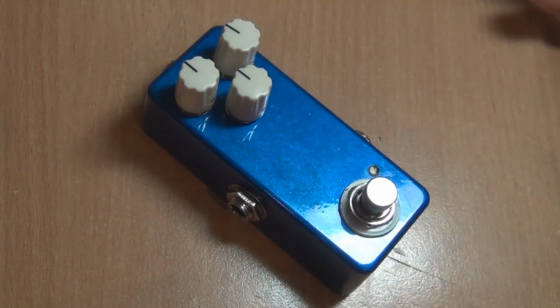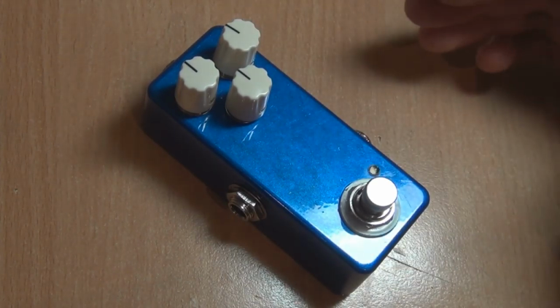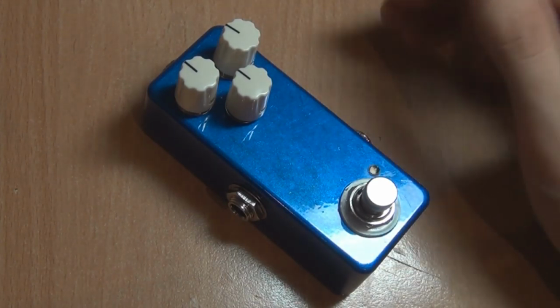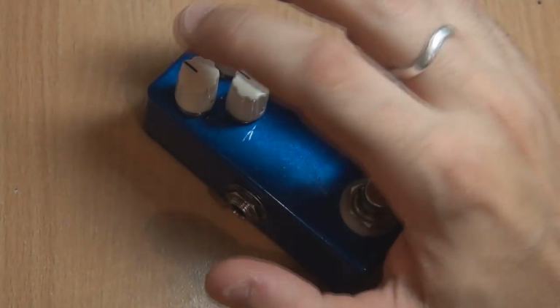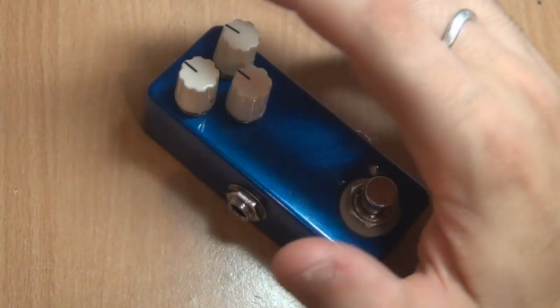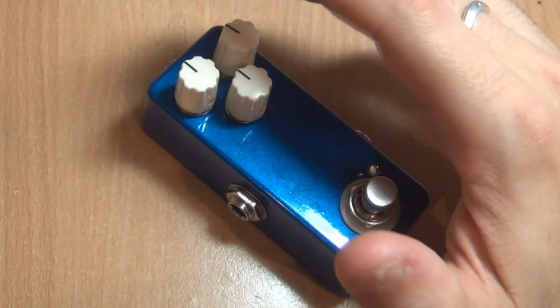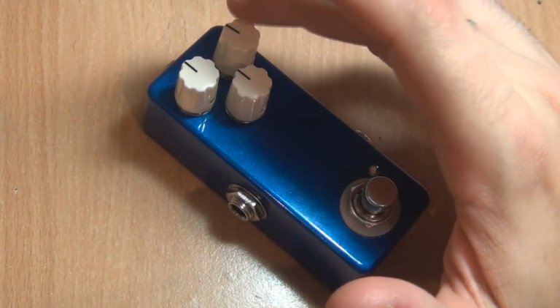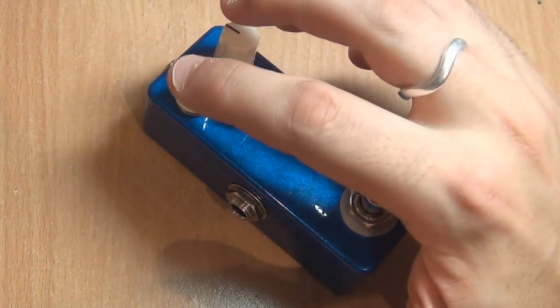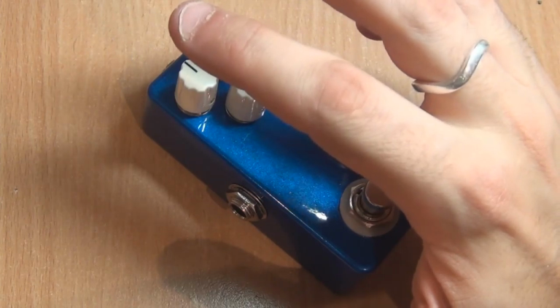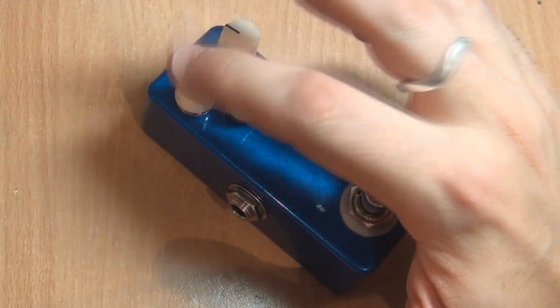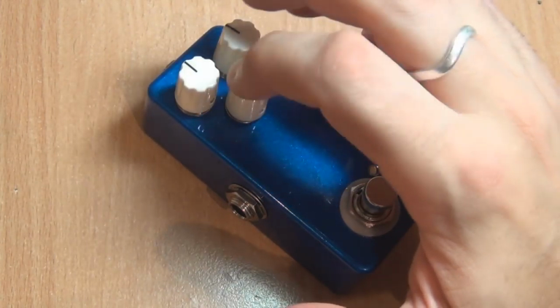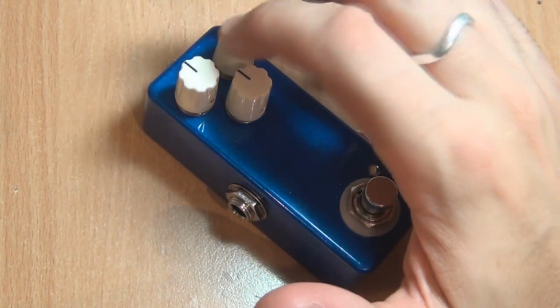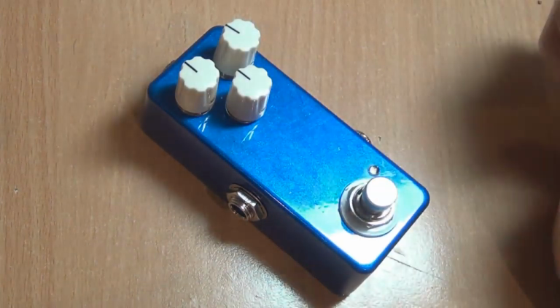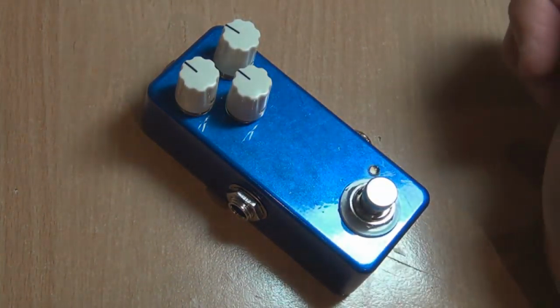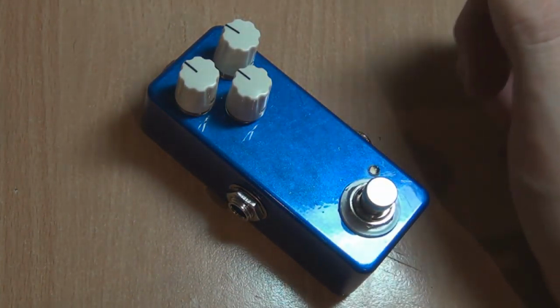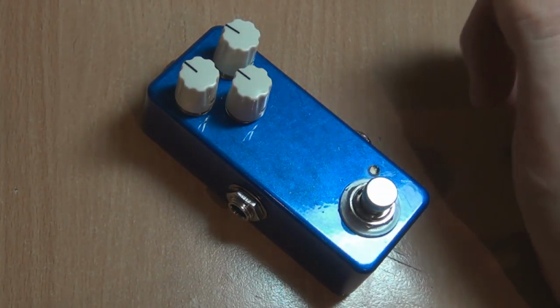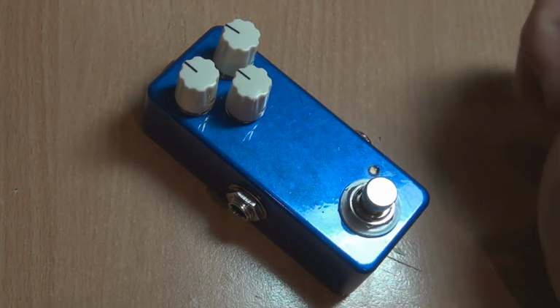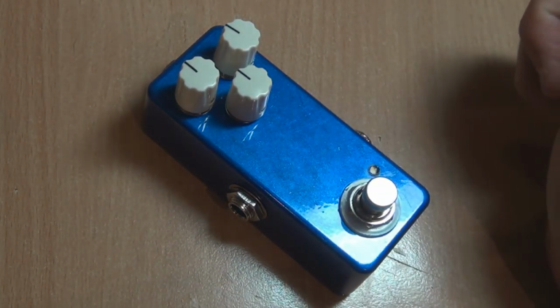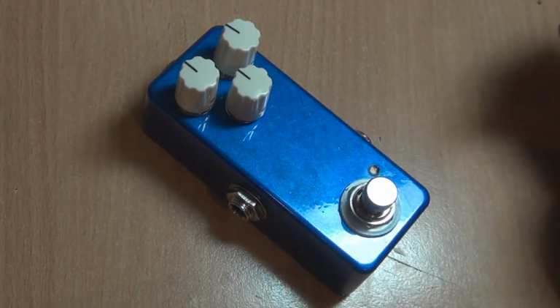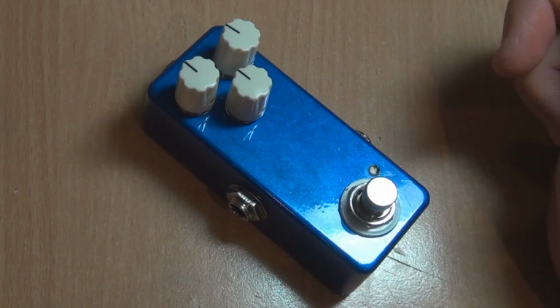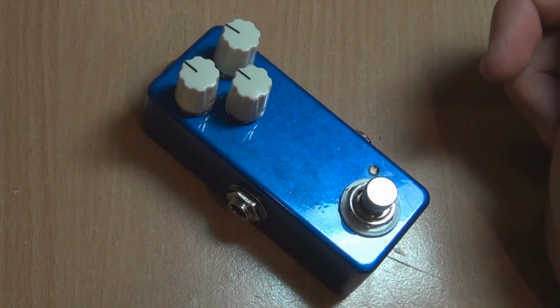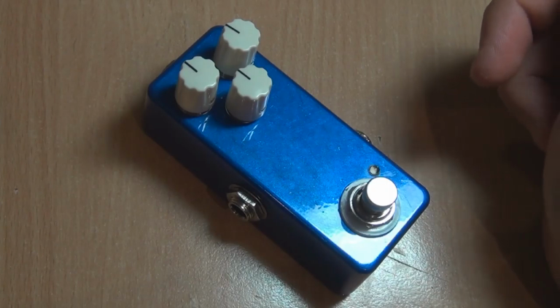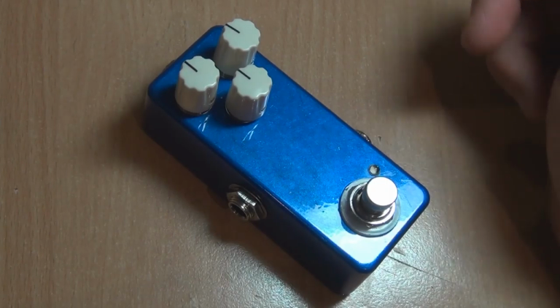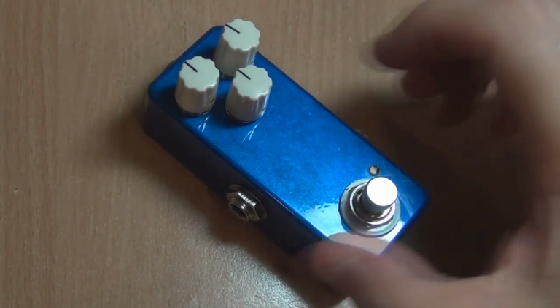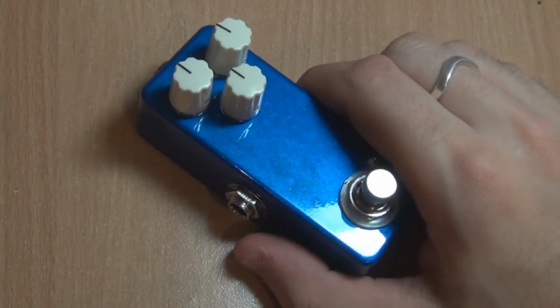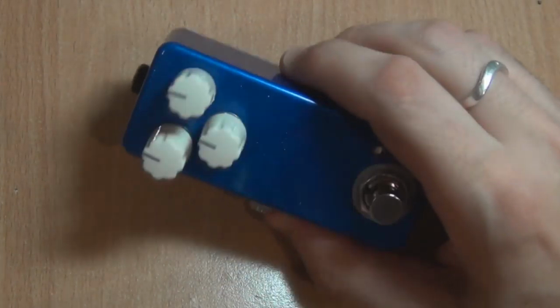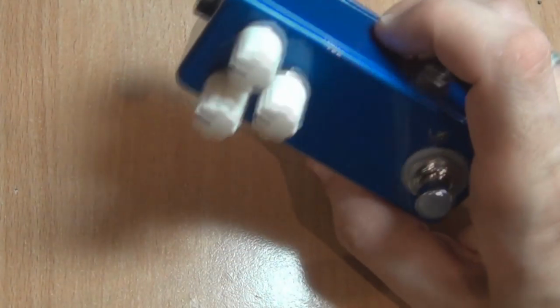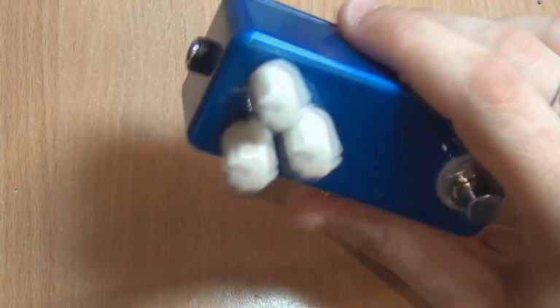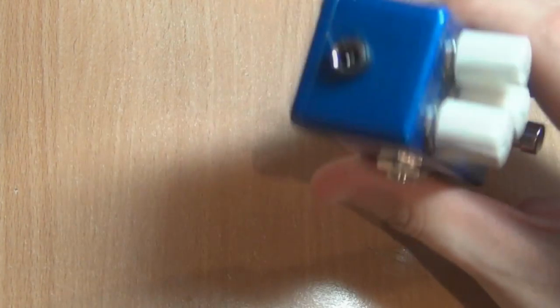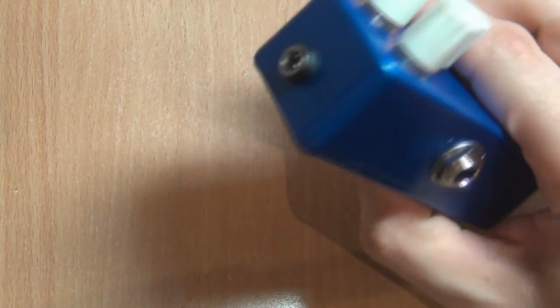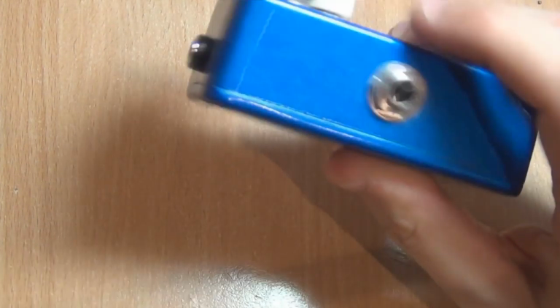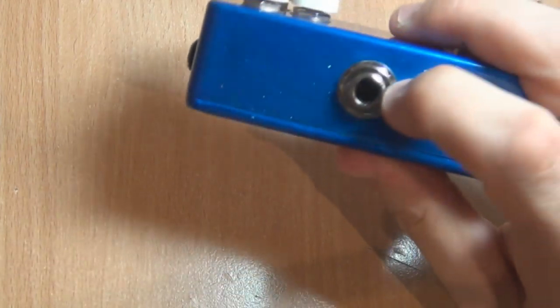It fits into a 1590B as you can see, and it has volume, tone, and drive controls across the top. There are a few mods you can do to it, which I'll explain when we have a look inside, and it will fit into a 1590B without any special hardware.